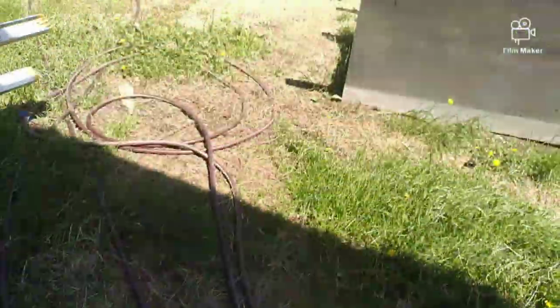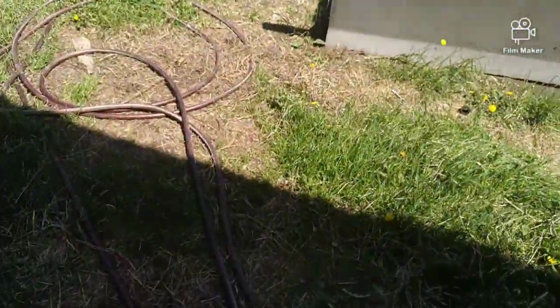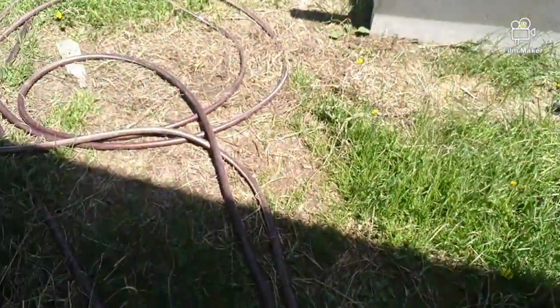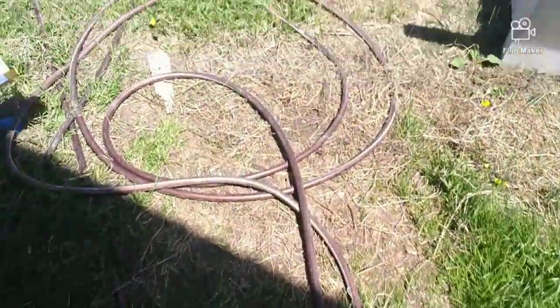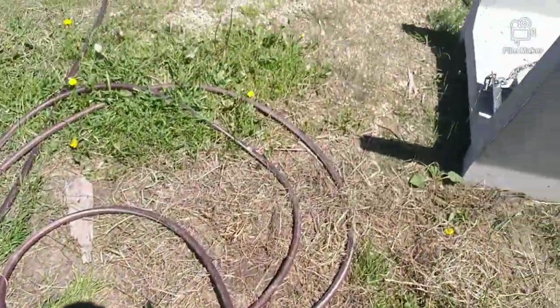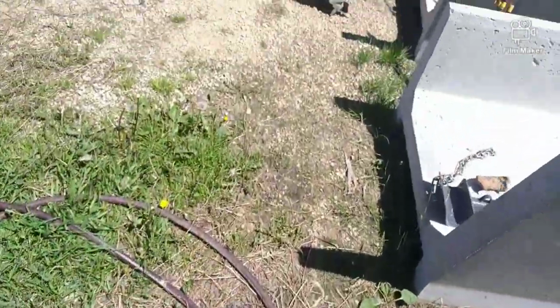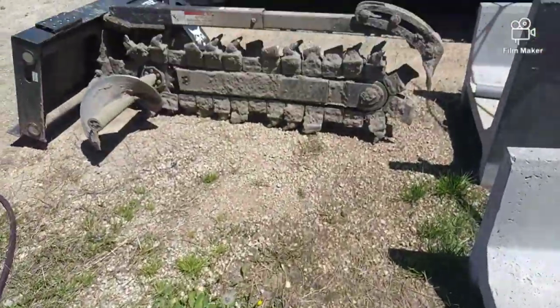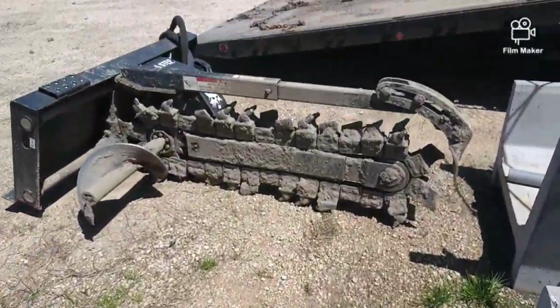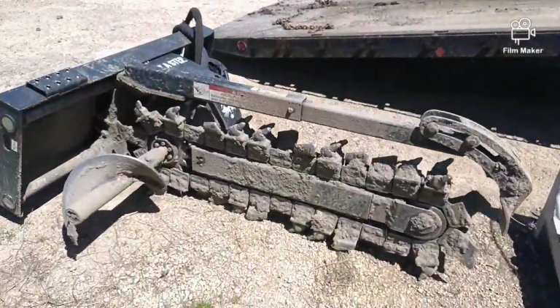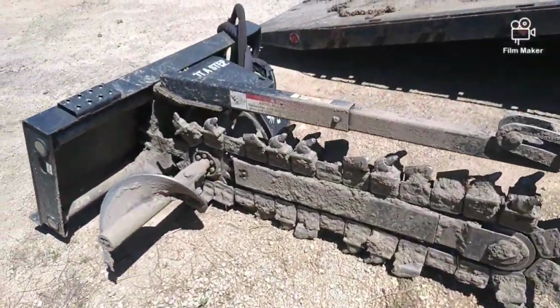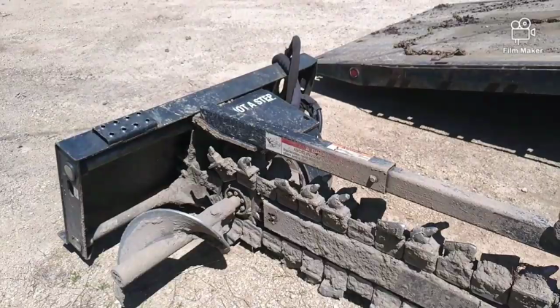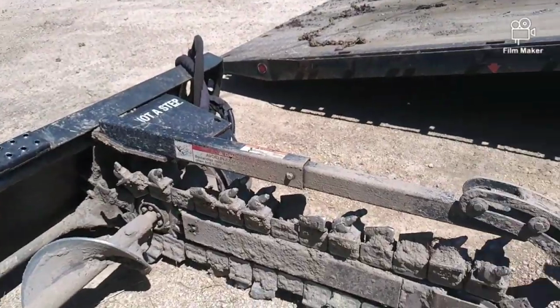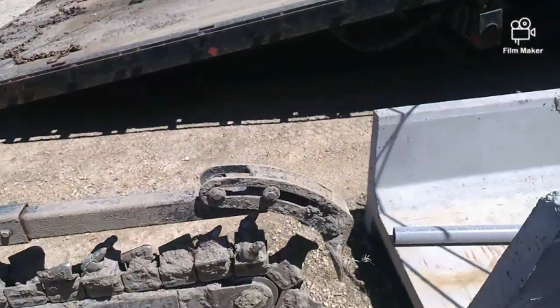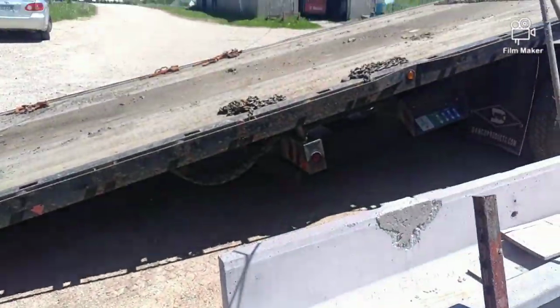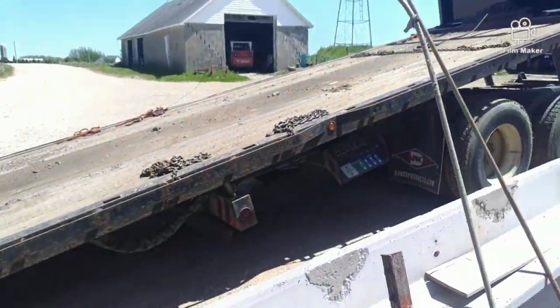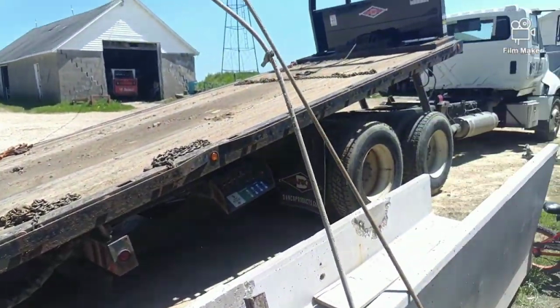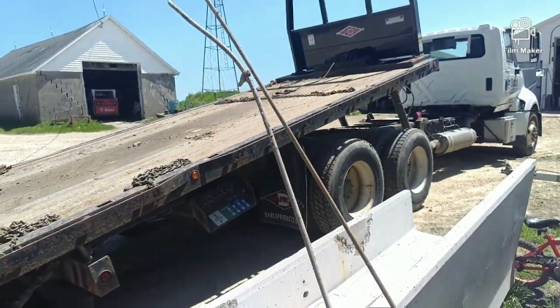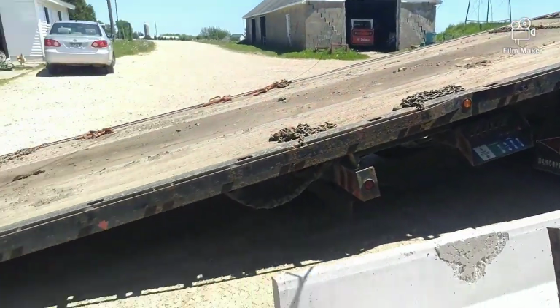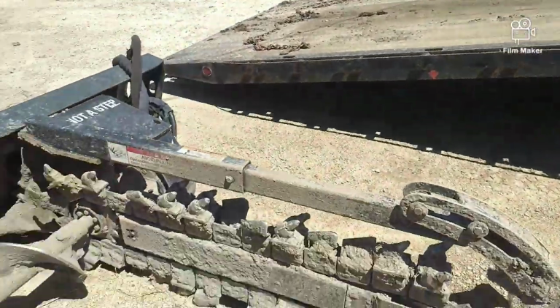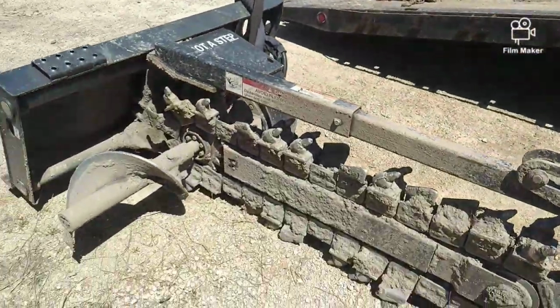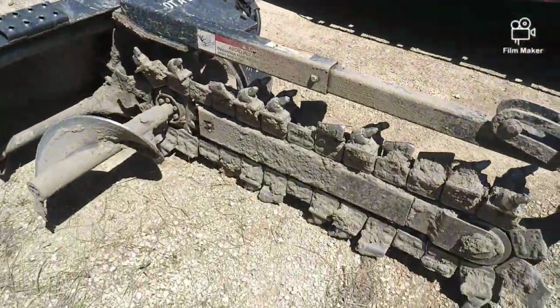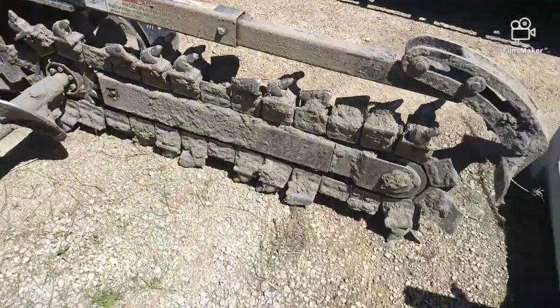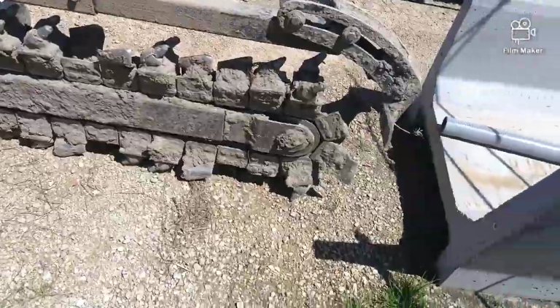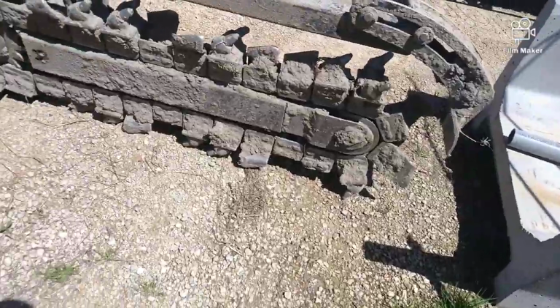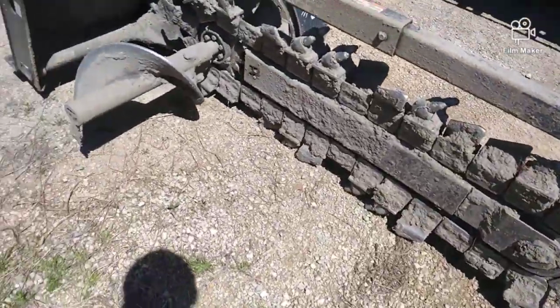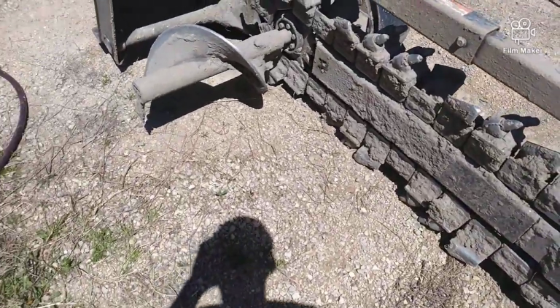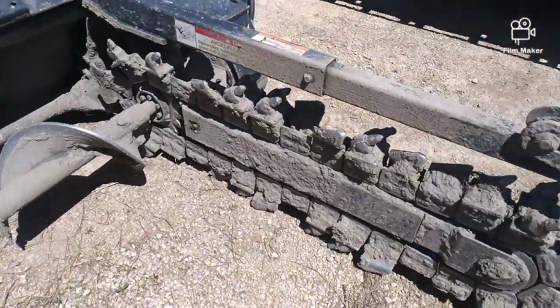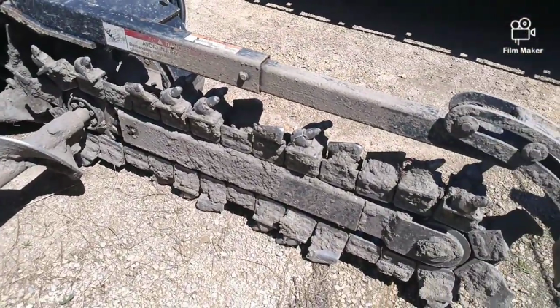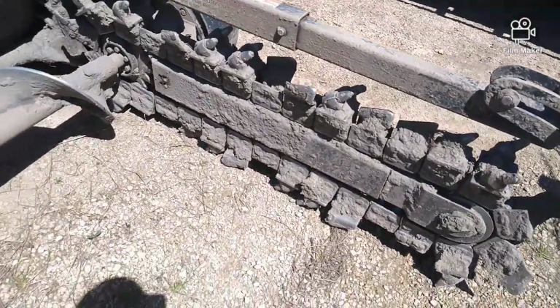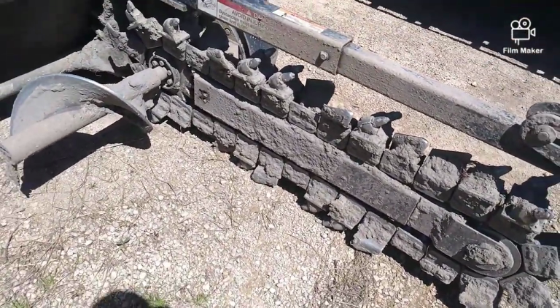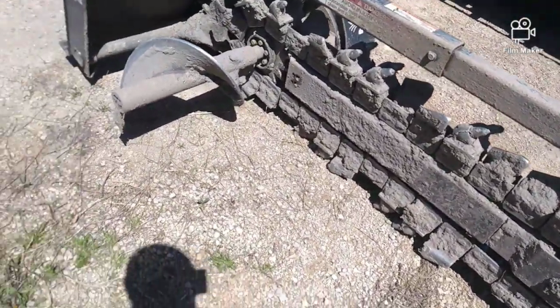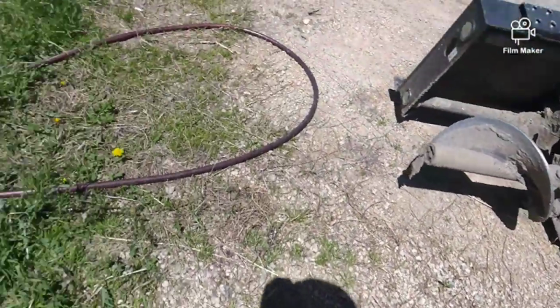I'll show you how we dug the trench. We use this thing that you attach to the bobcat — and yes, my dad works at bobcat. You just turn it on and it digs trenches.